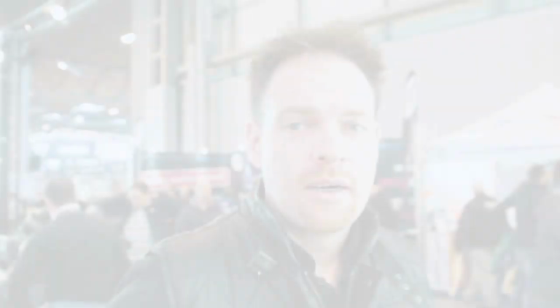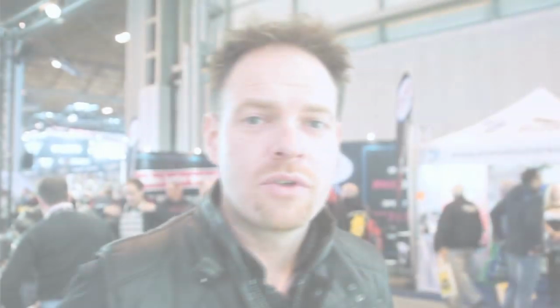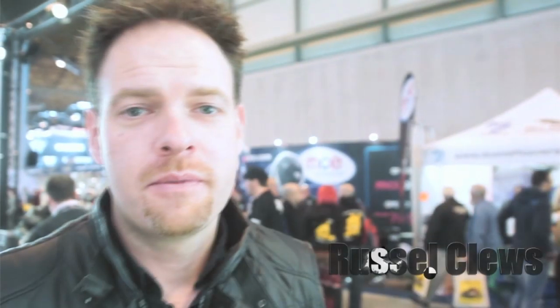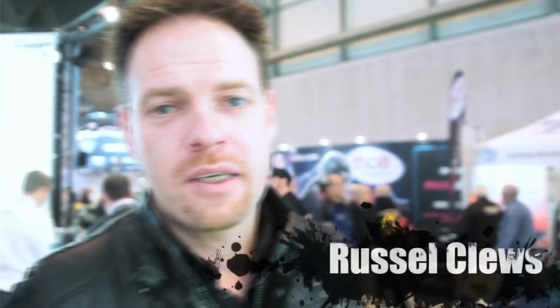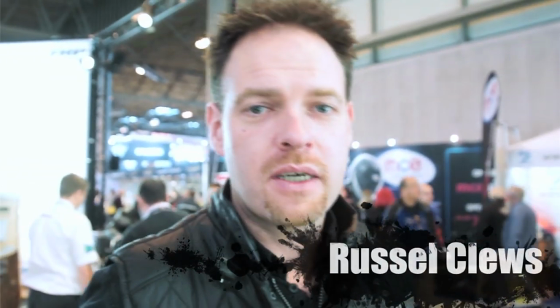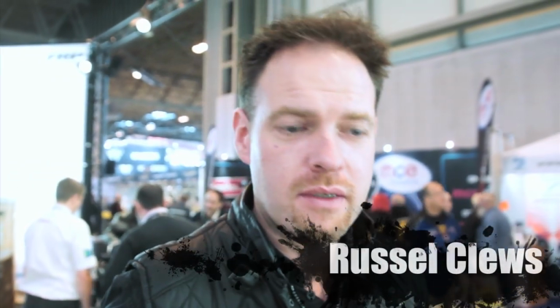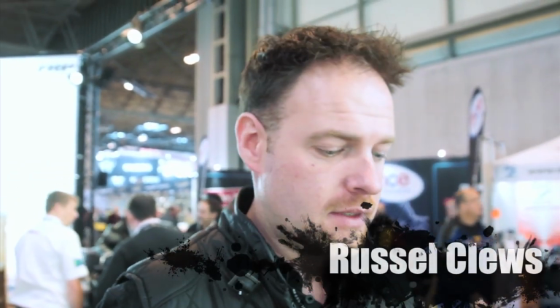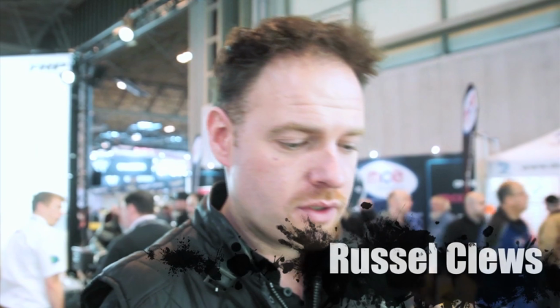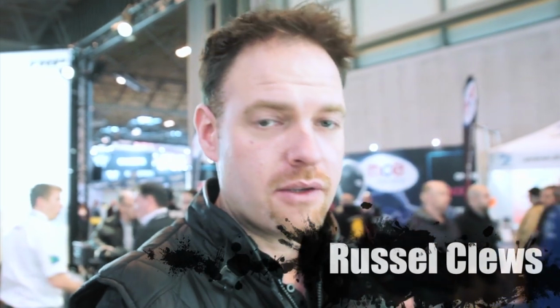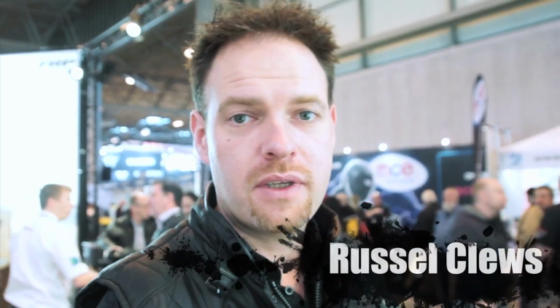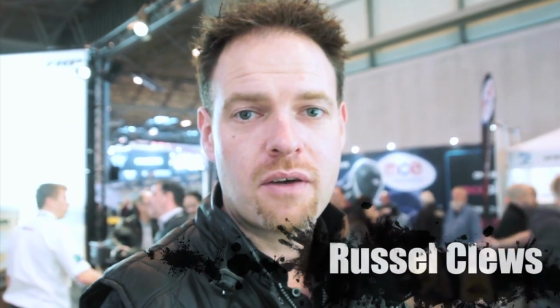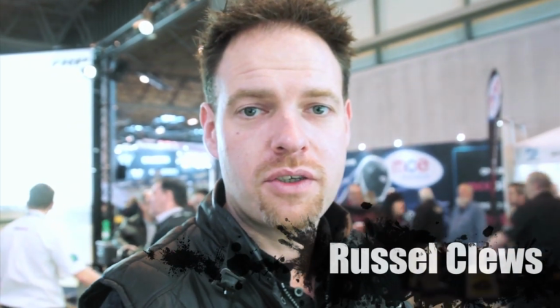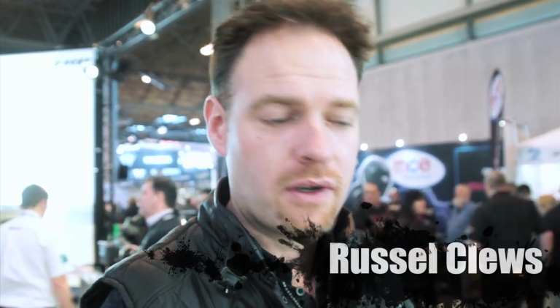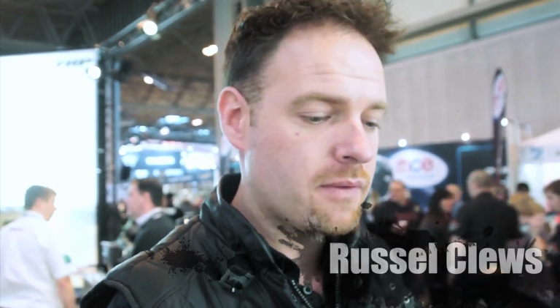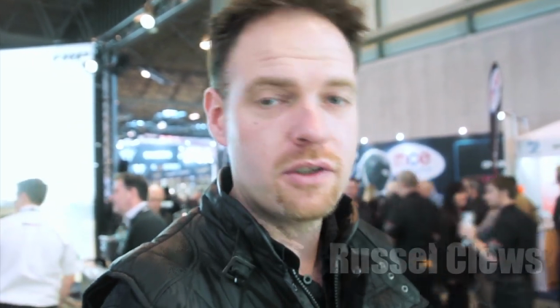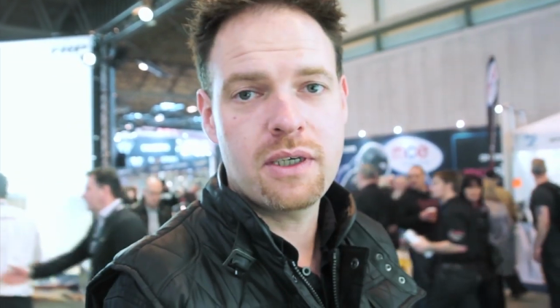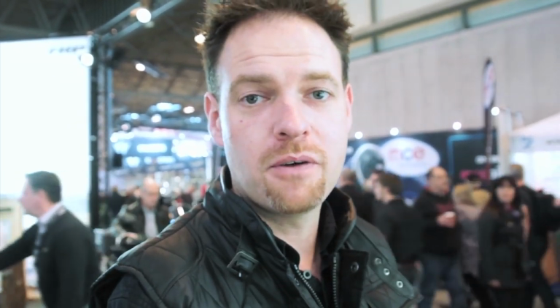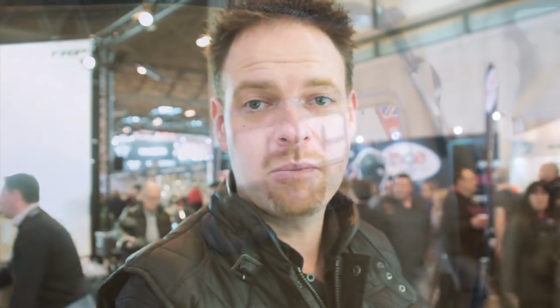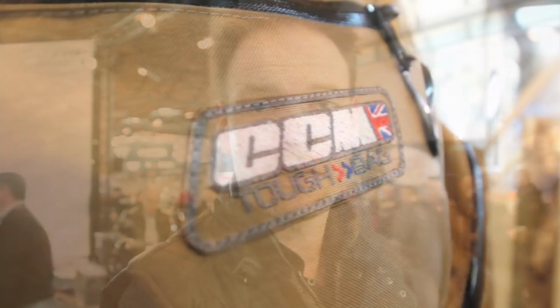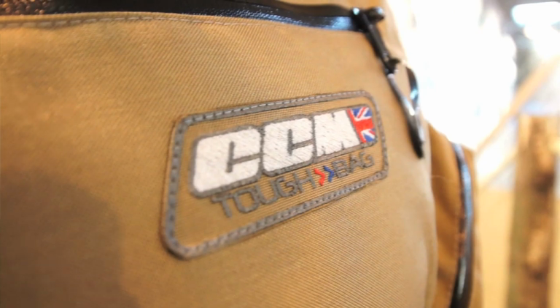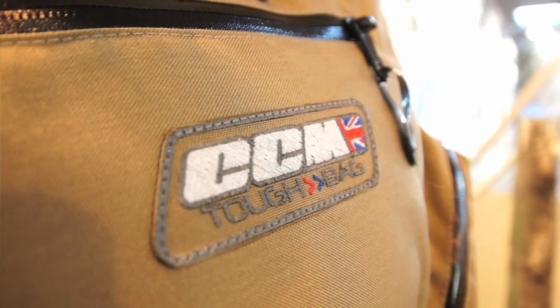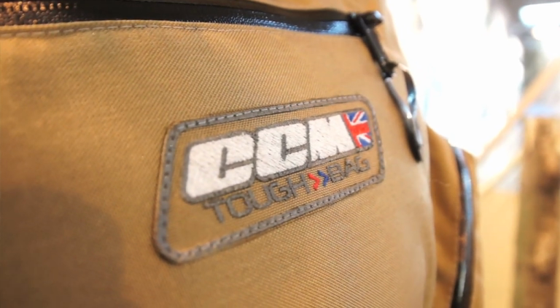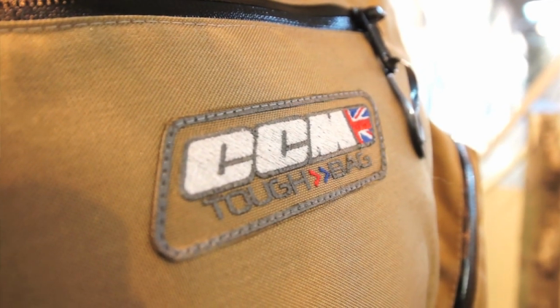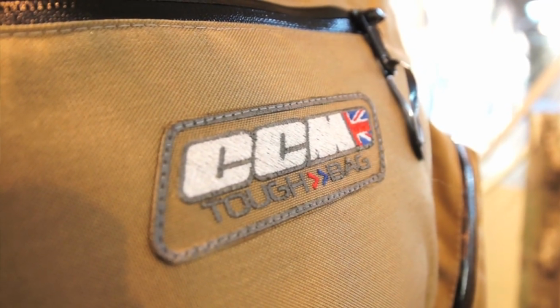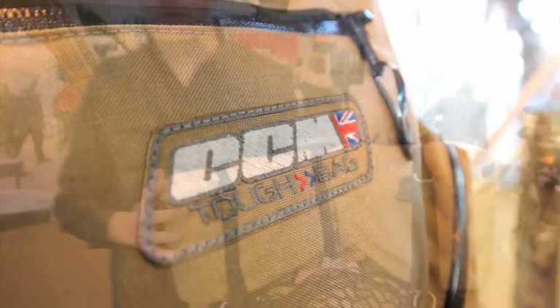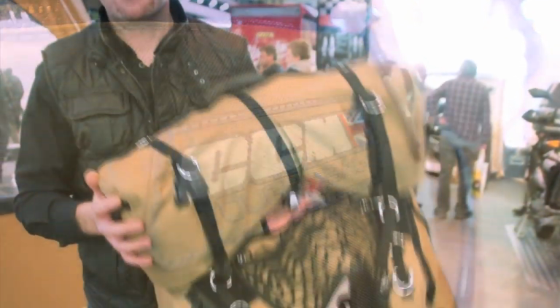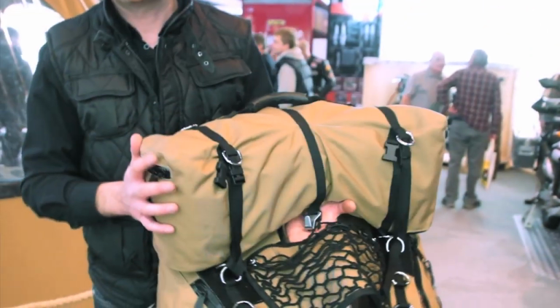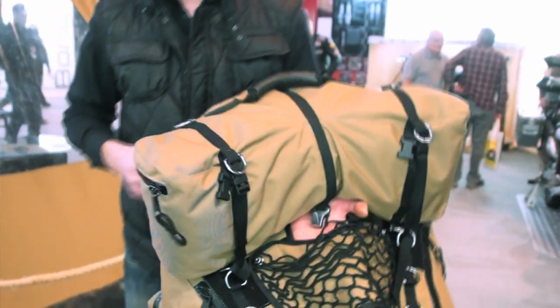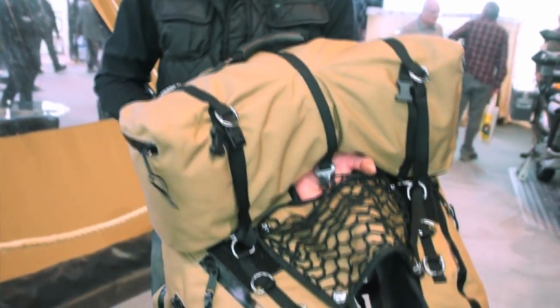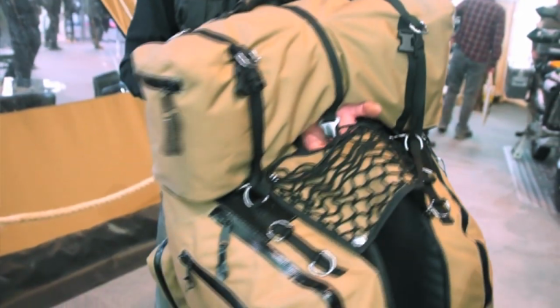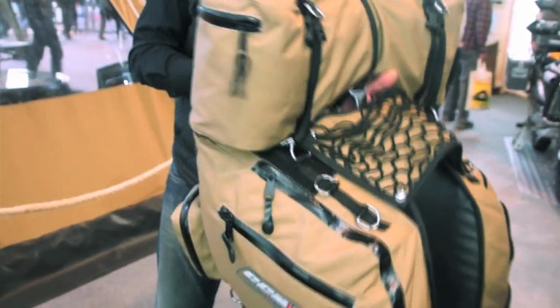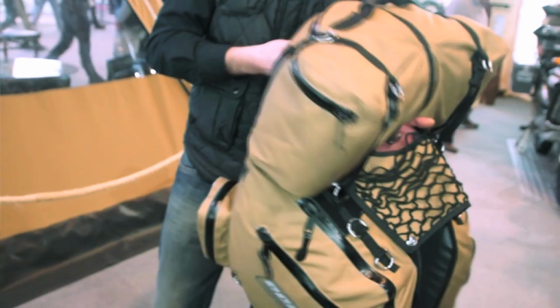Hi, I'm Russell from CCM Motorcycles and I'm here today just to take you through the soft luggage that we've got available for our new GP450 motorcycle. It's made of Cordura and military textiles, and it comes in black or a sand colour.